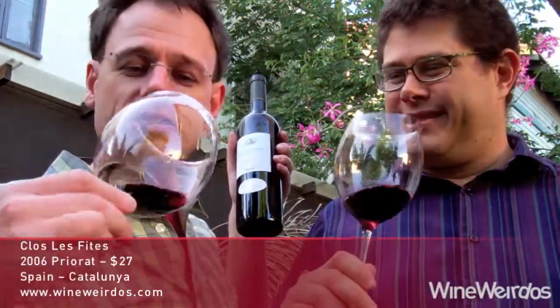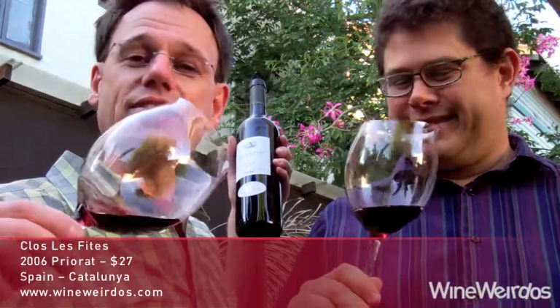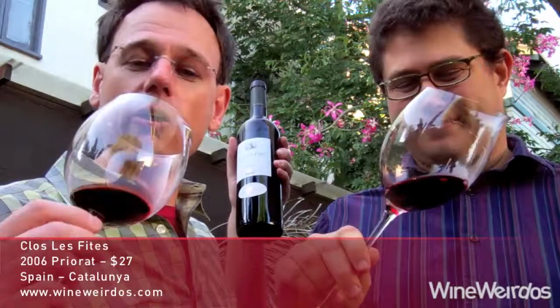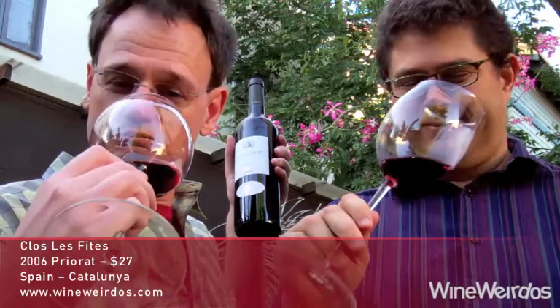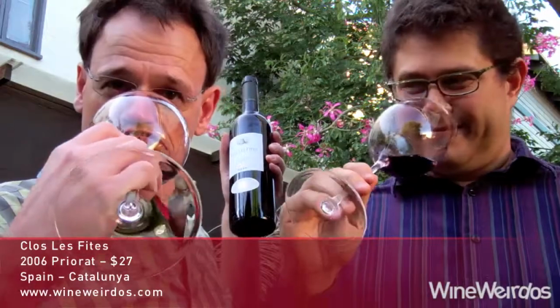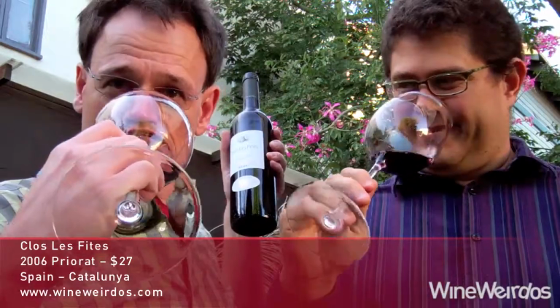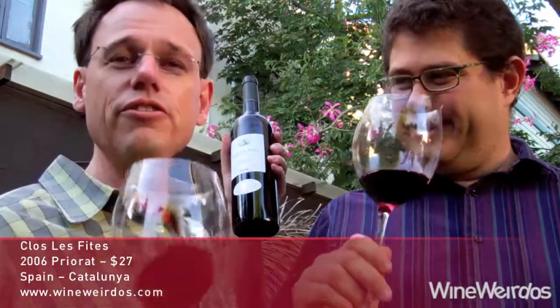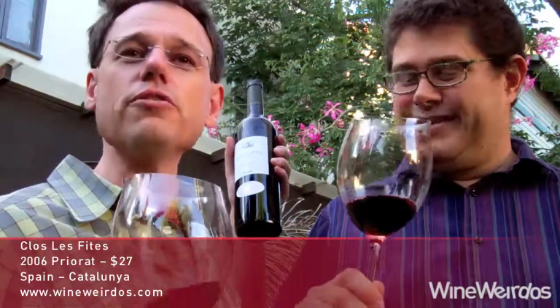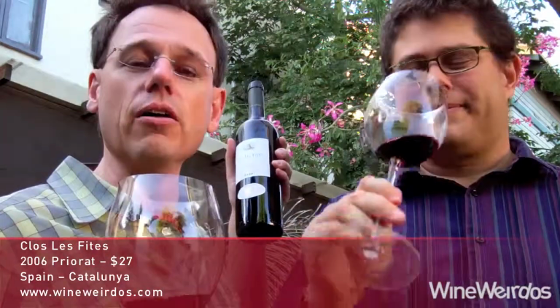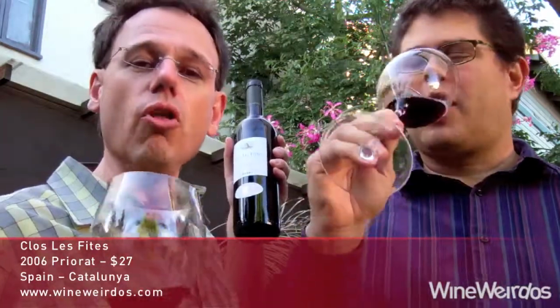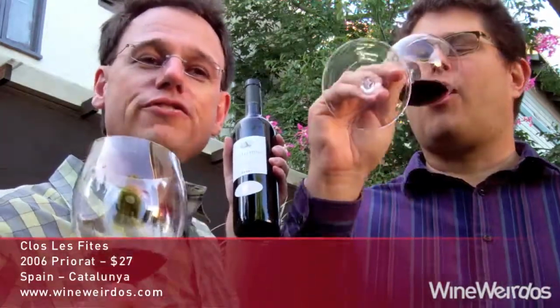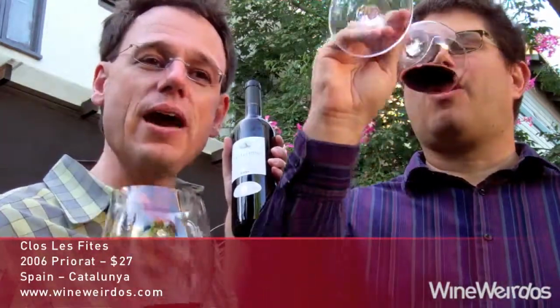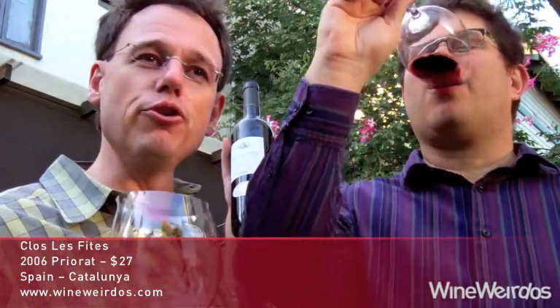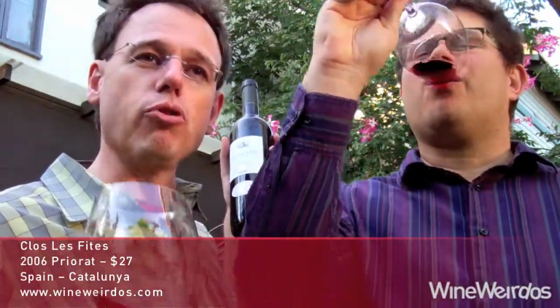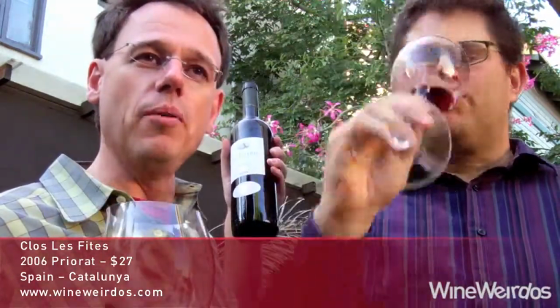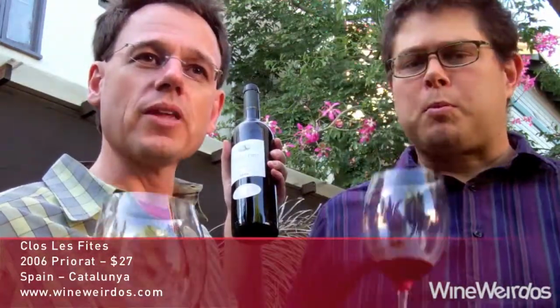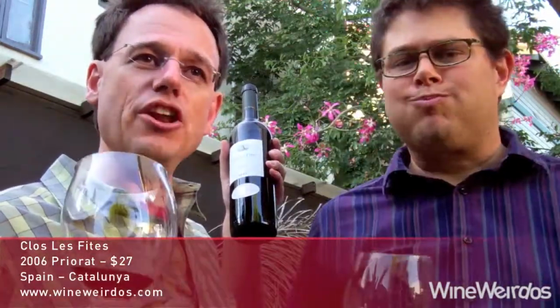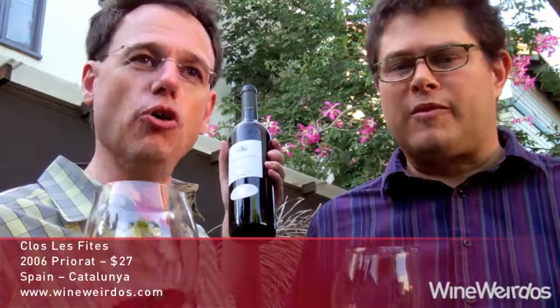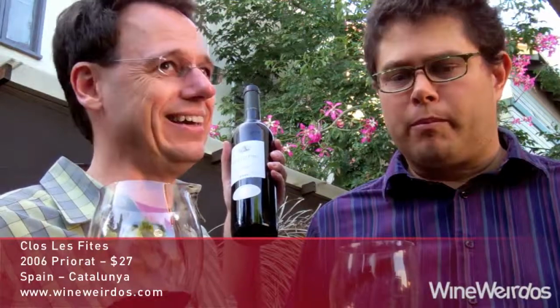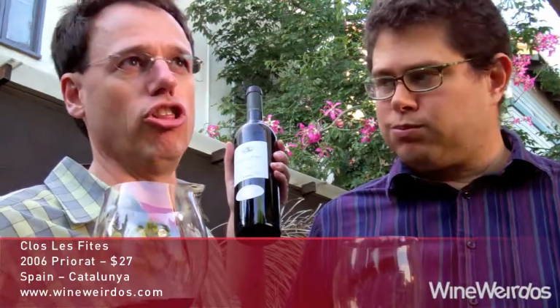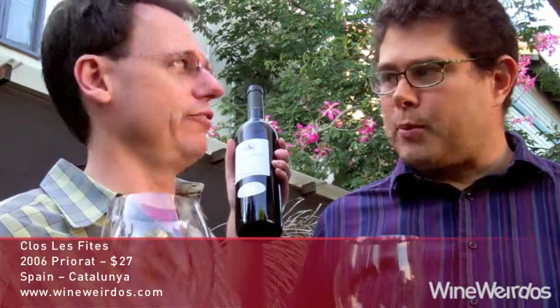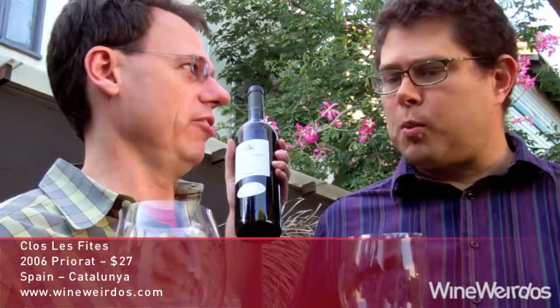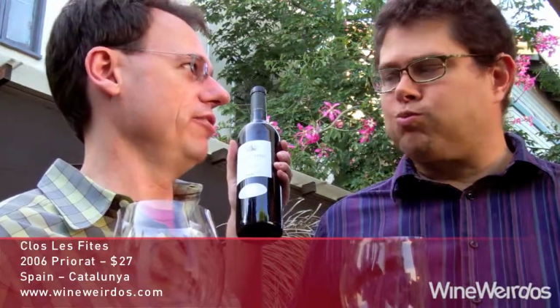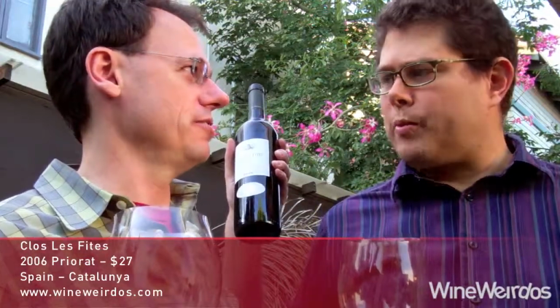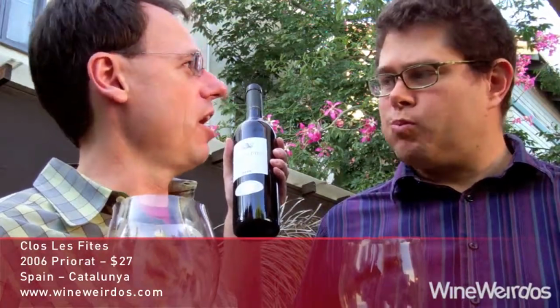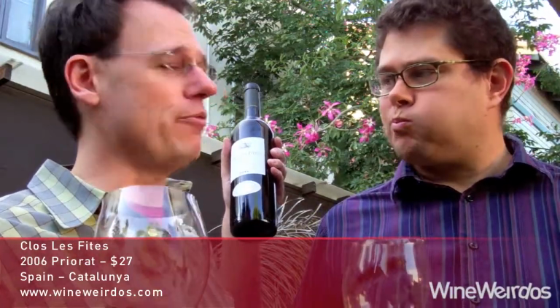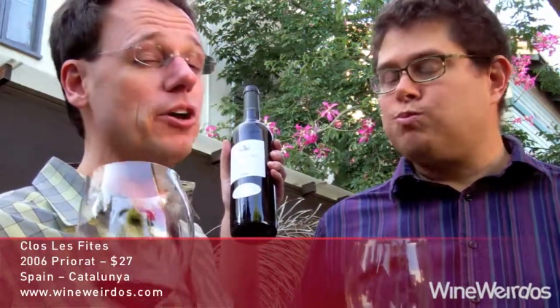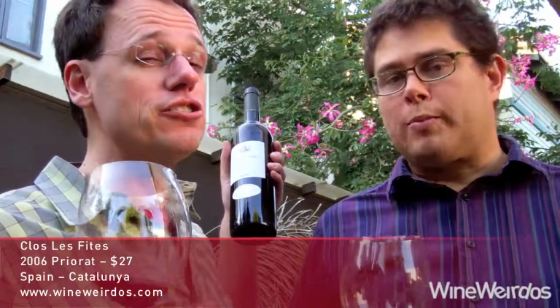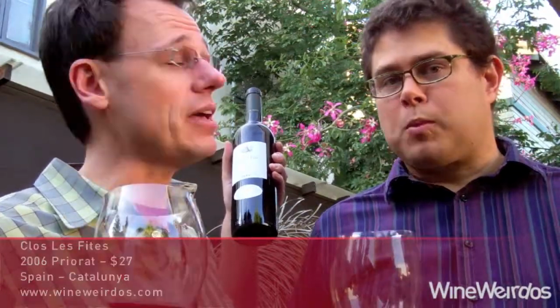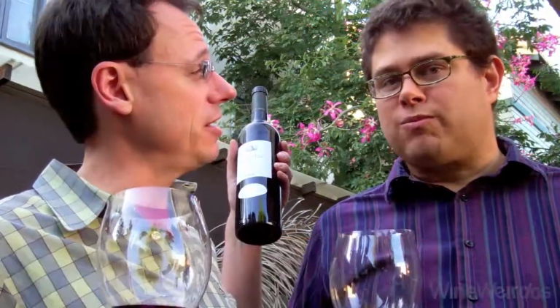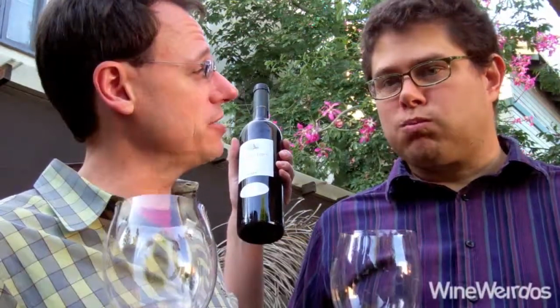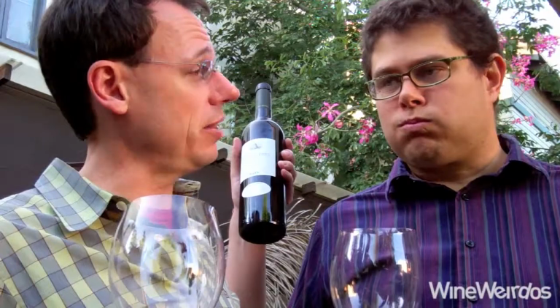In the glass it's garnet. On the nose, a lot of jammy fruit, plum, and oak. I get a lot of vanilla on the nose. I'm gonna assume that's gonna carry on to the palate.